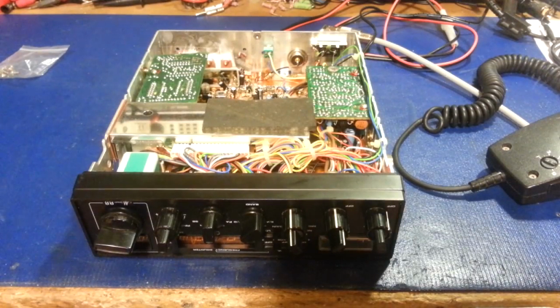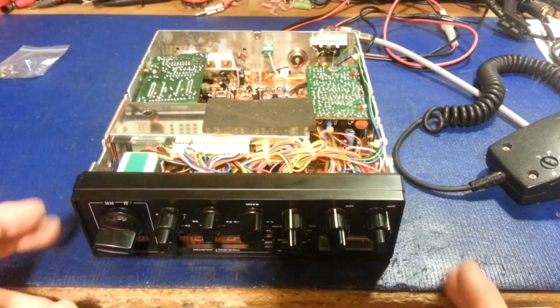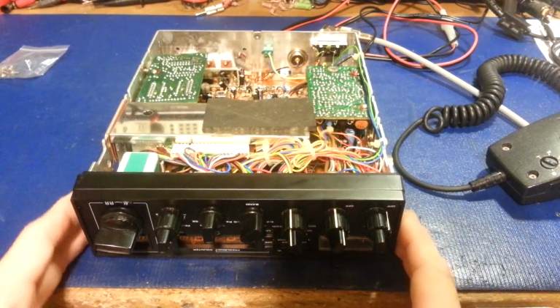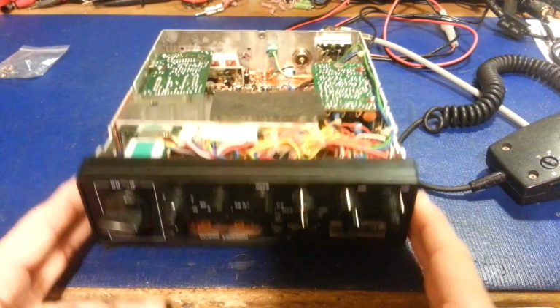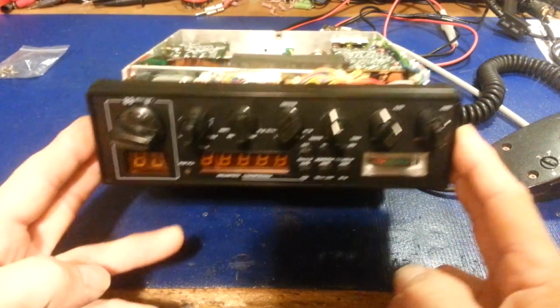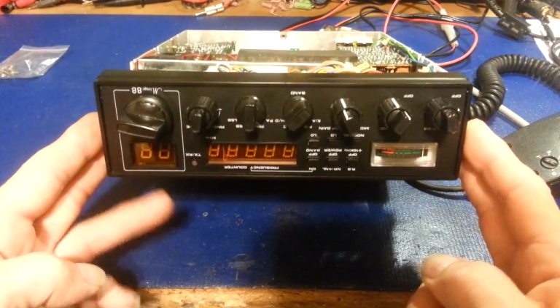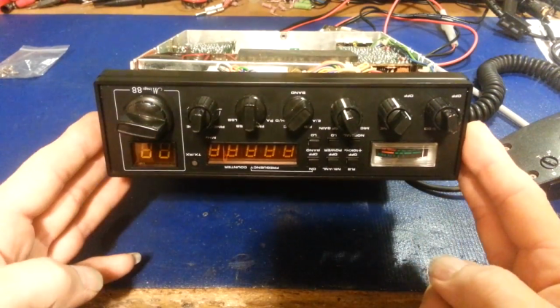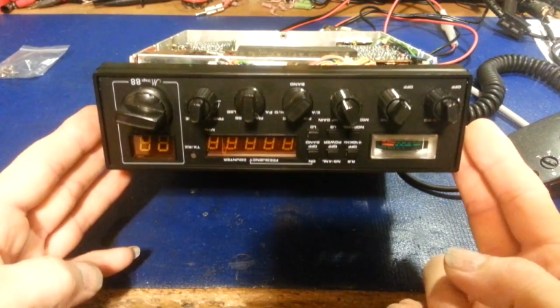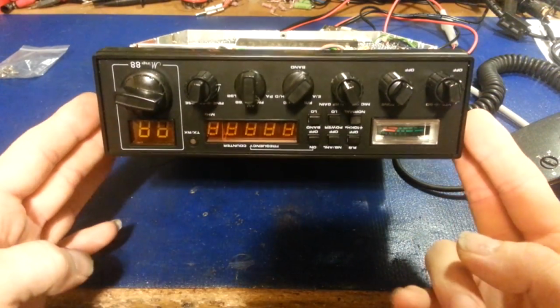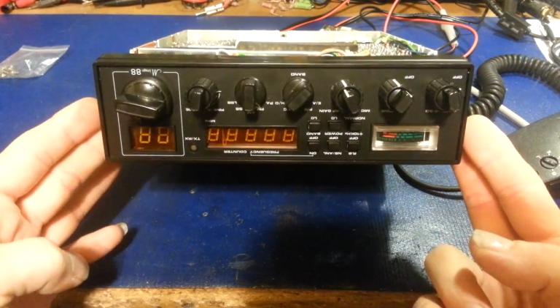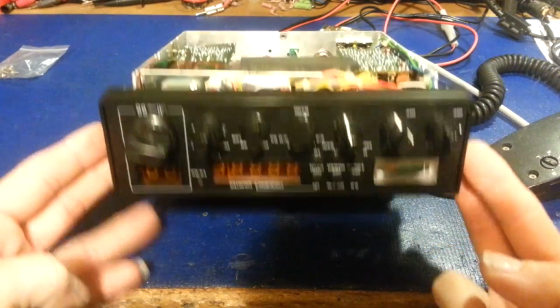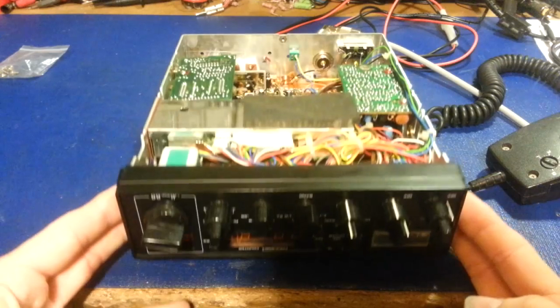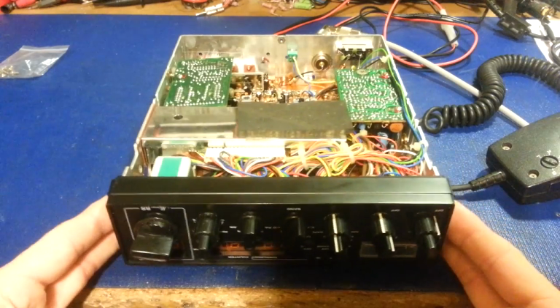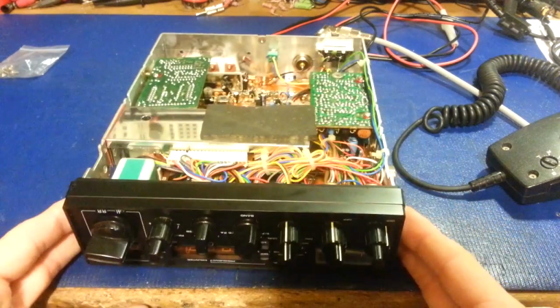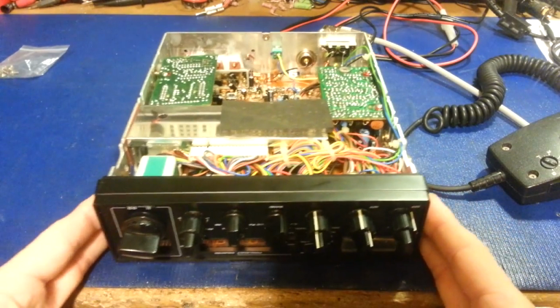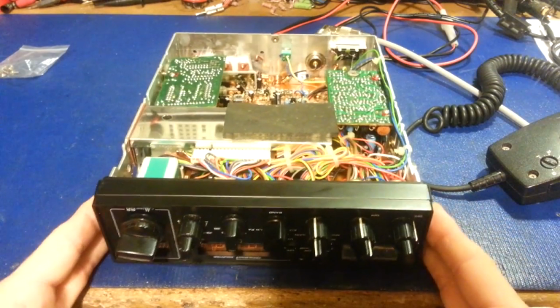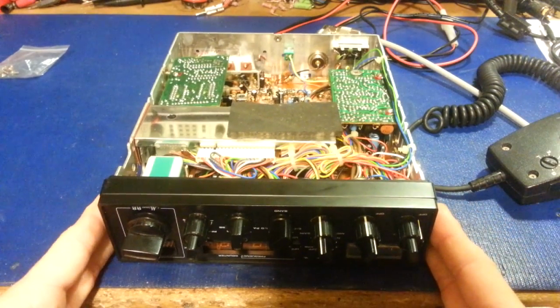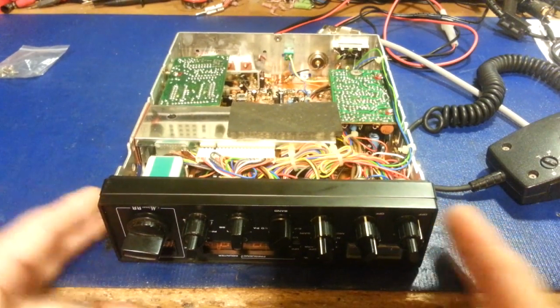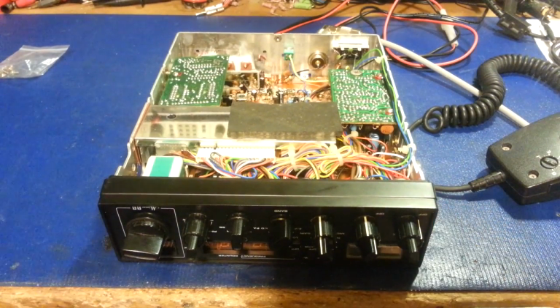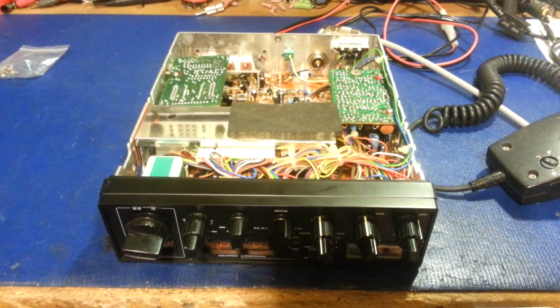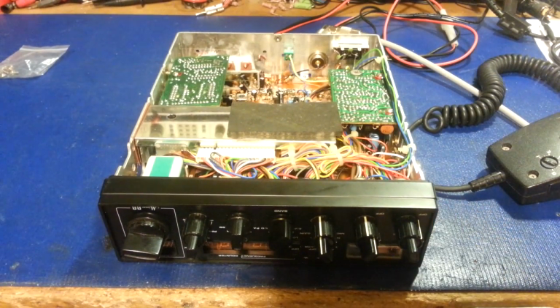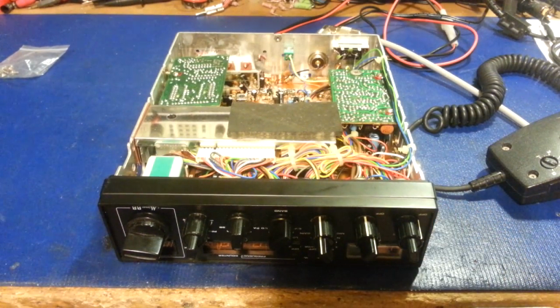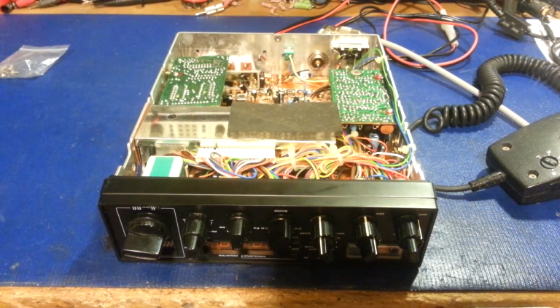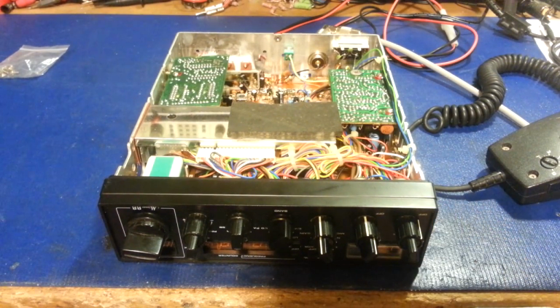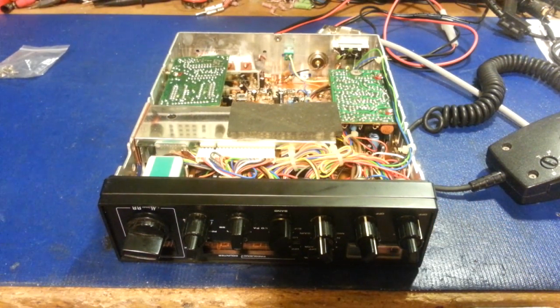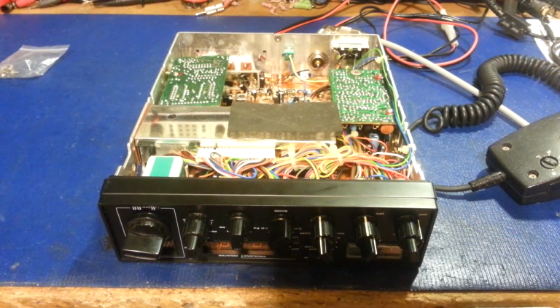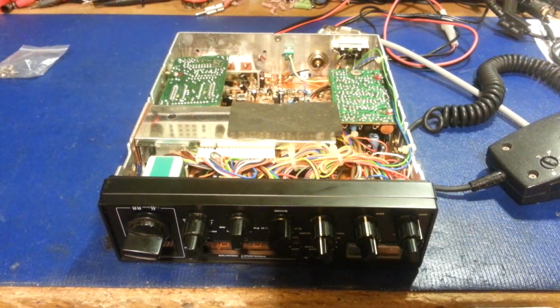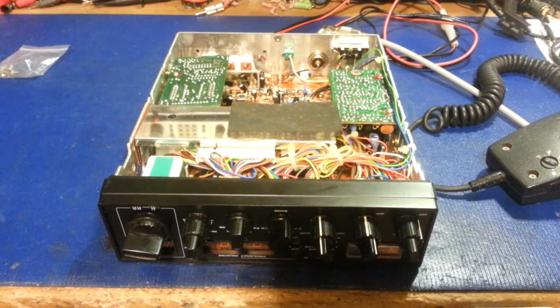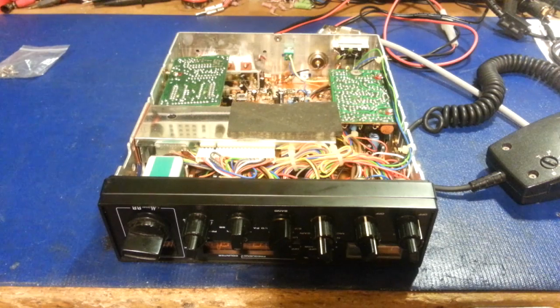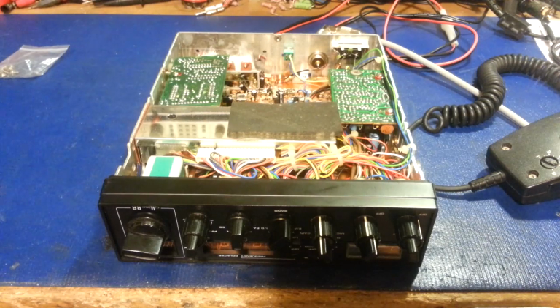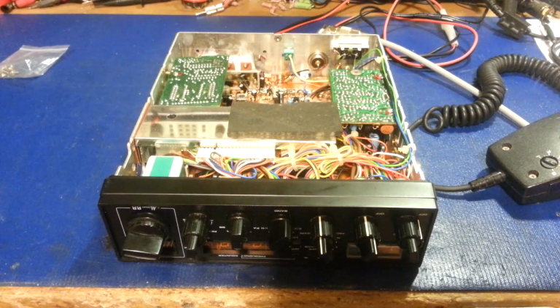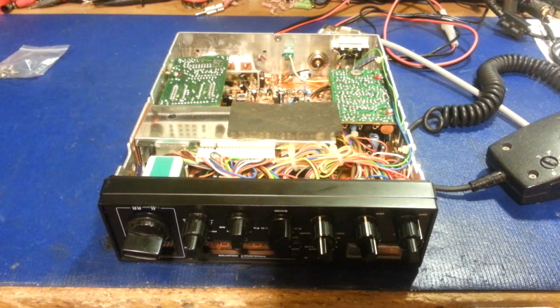This is a Mirage 88. A customer brought it in to have it checked out, gone through, have a transceiver alignment done to it, and the main thing was no output power.